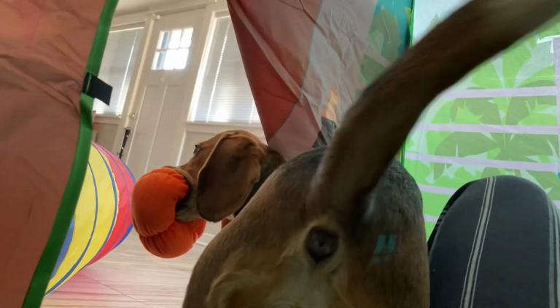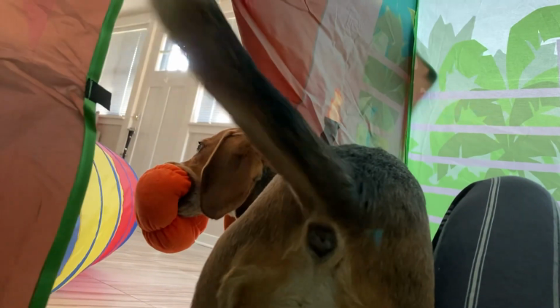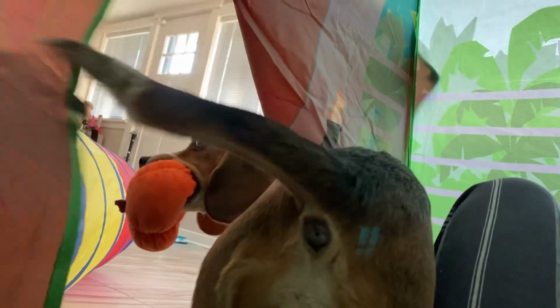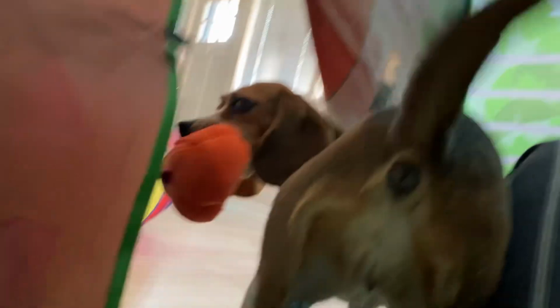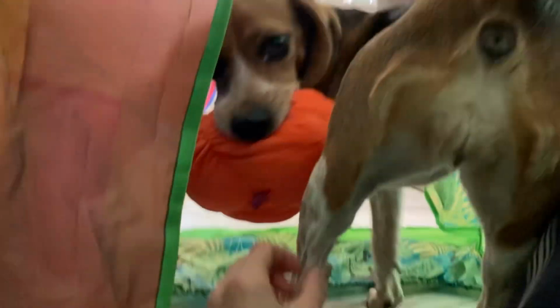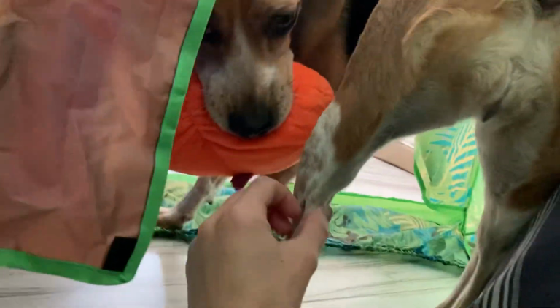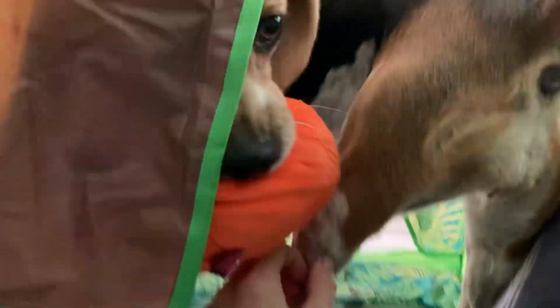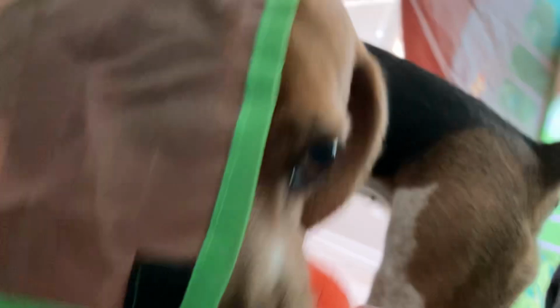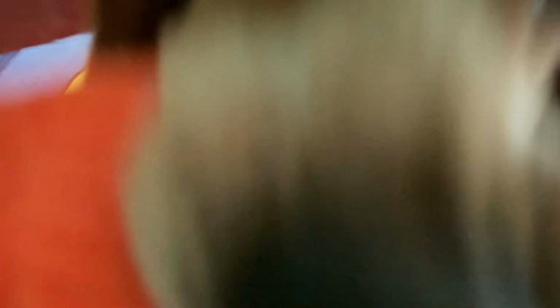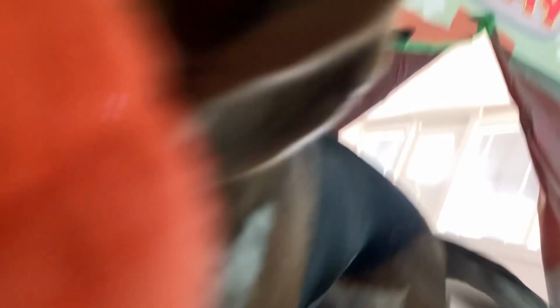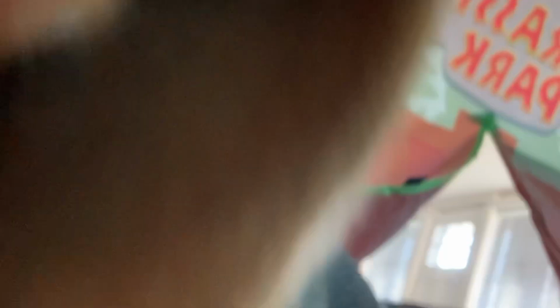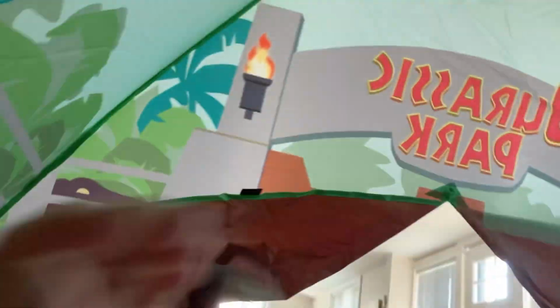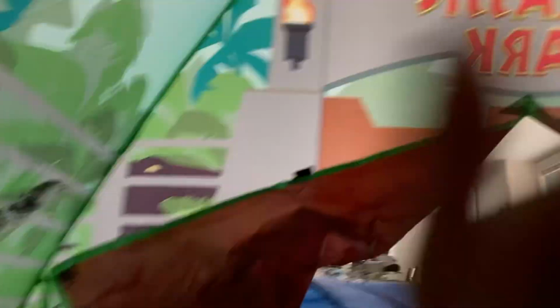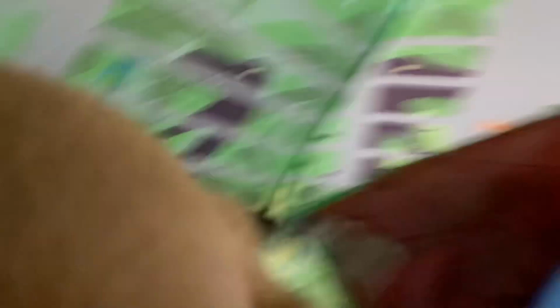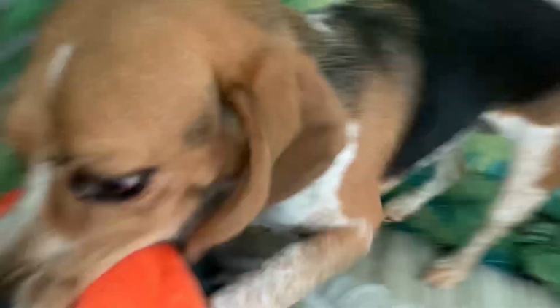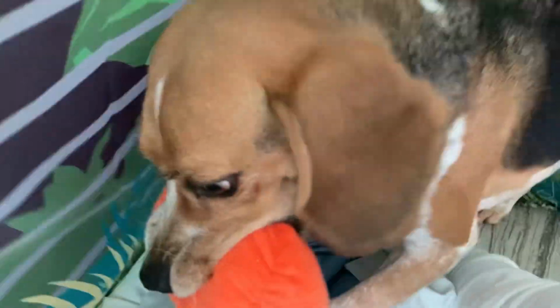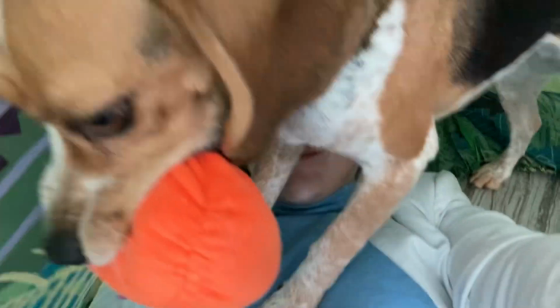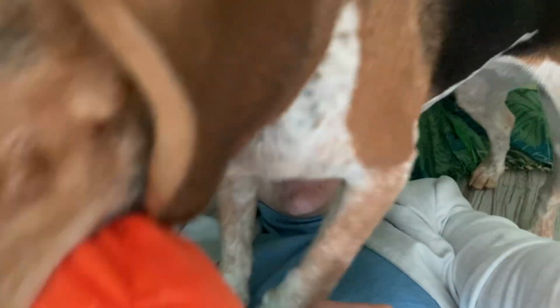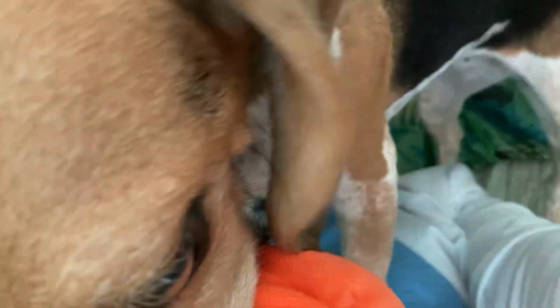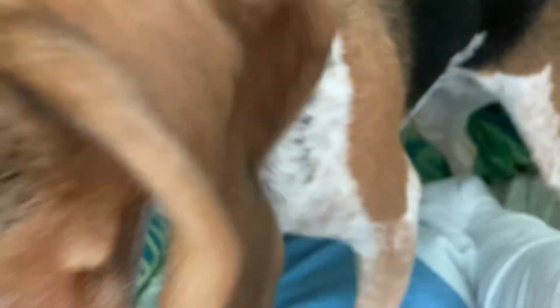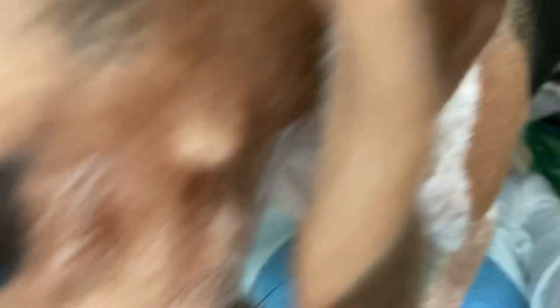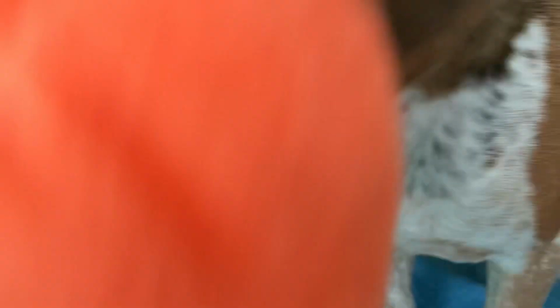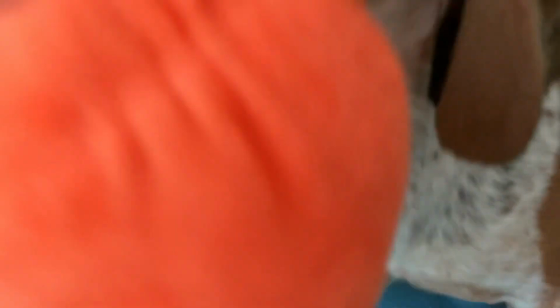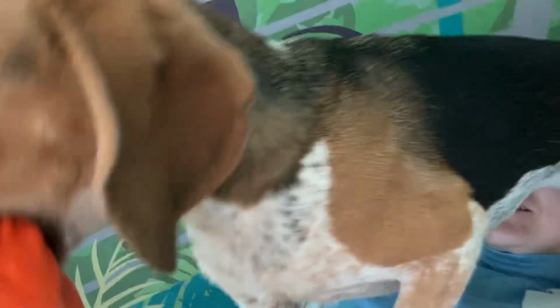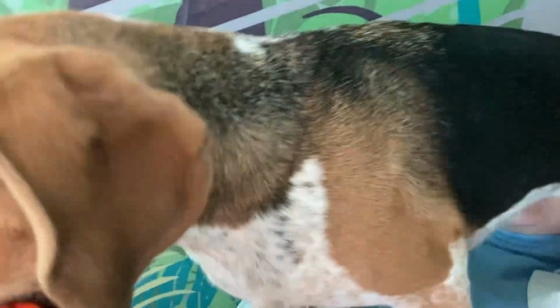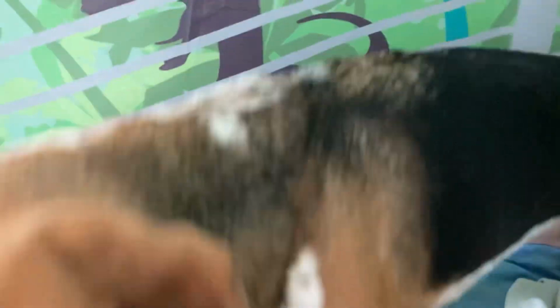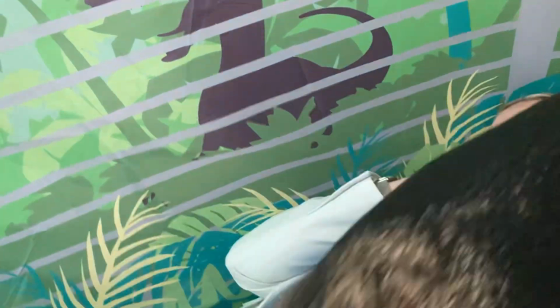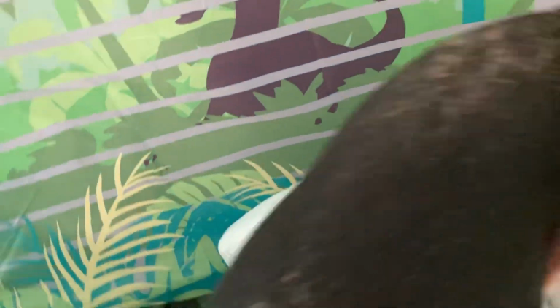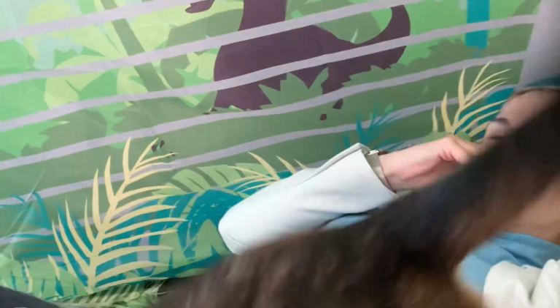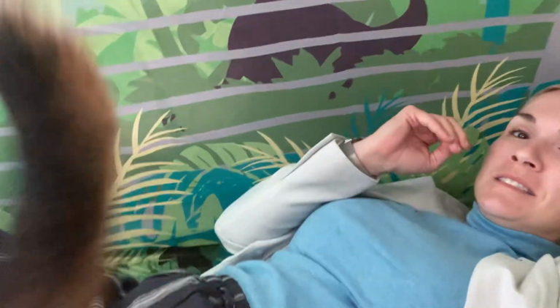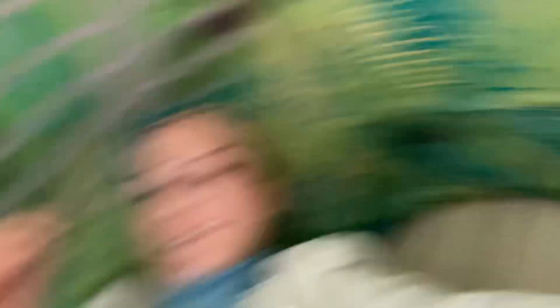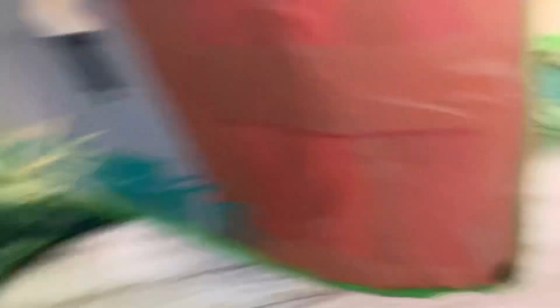Snips, come here! Do you like your little Jurassic Park tent? We like it. Ten-ten.